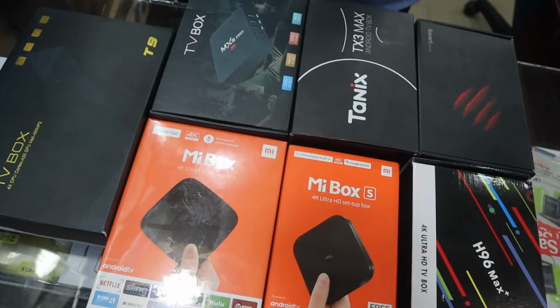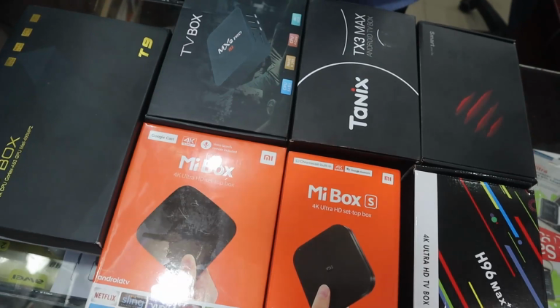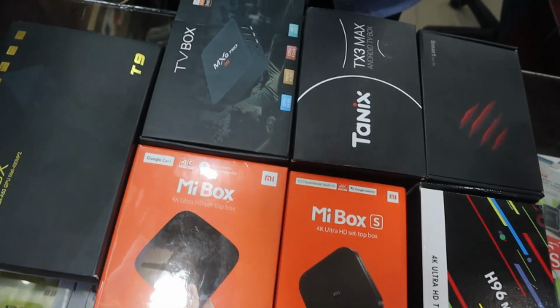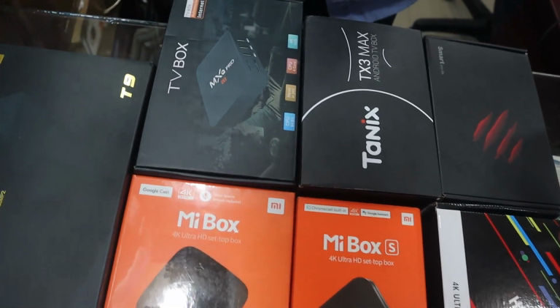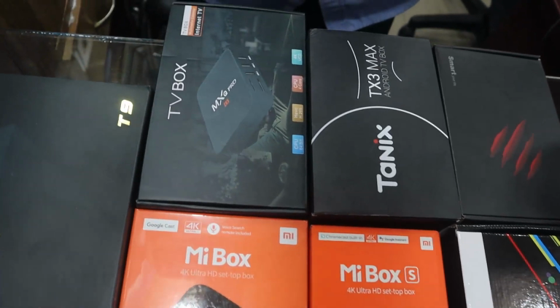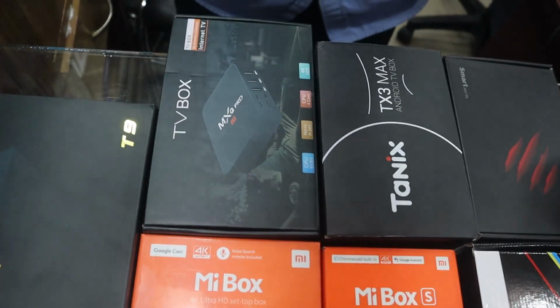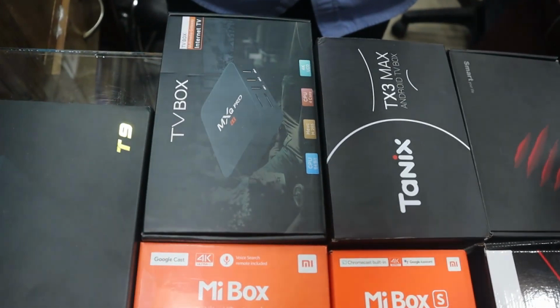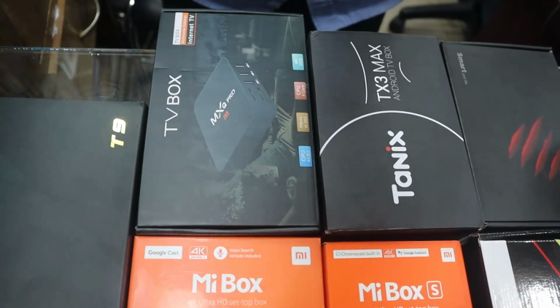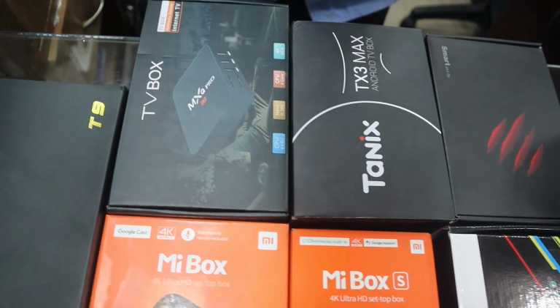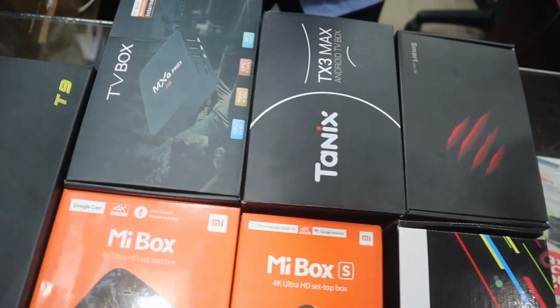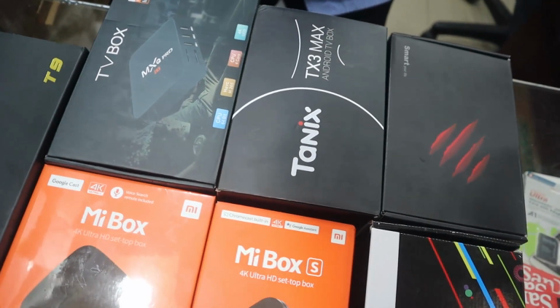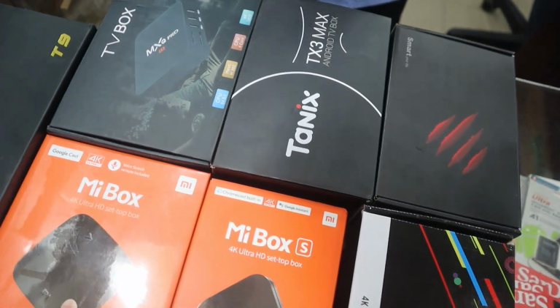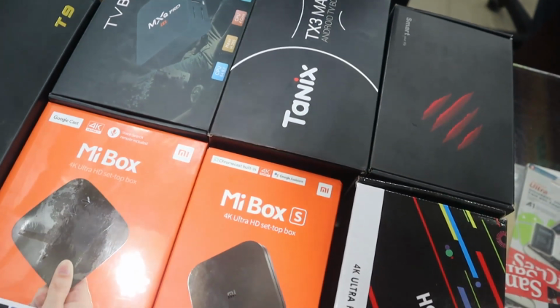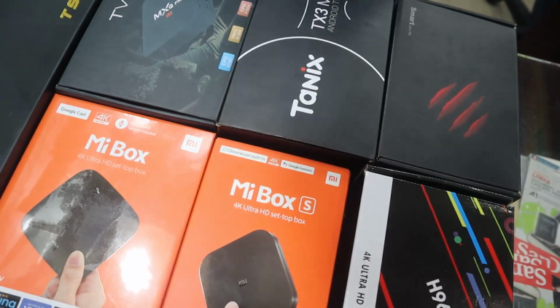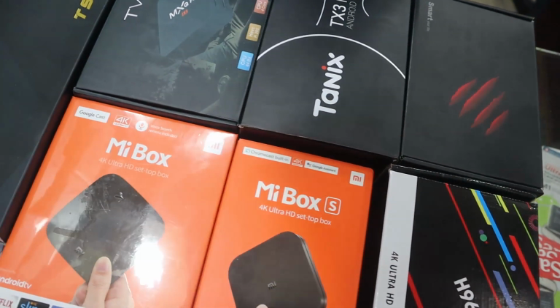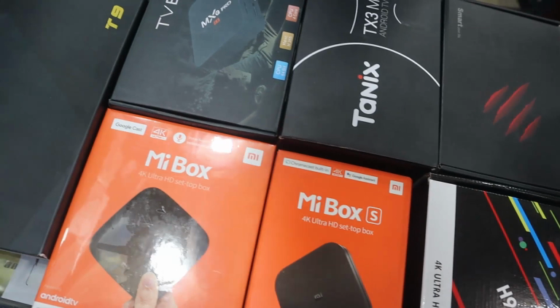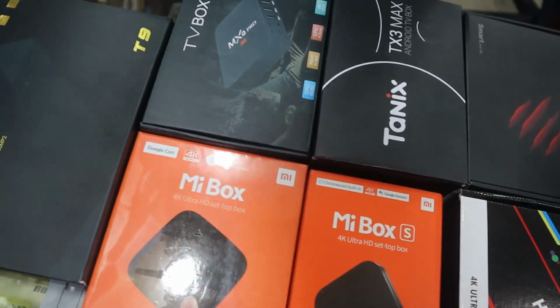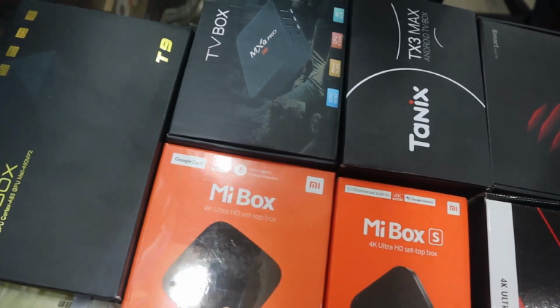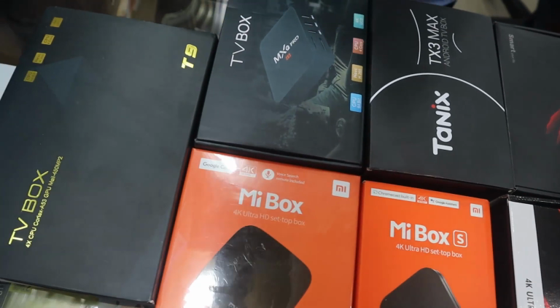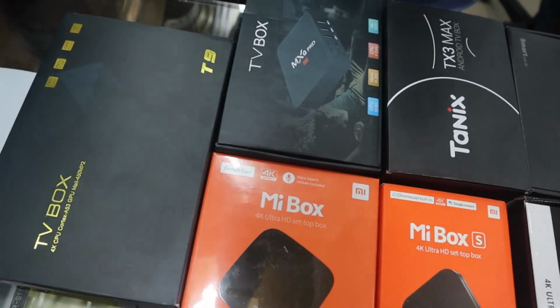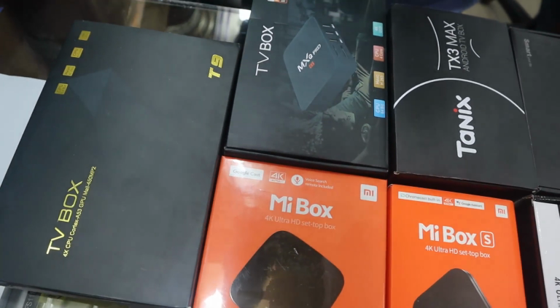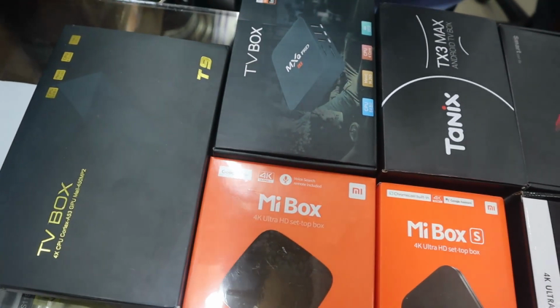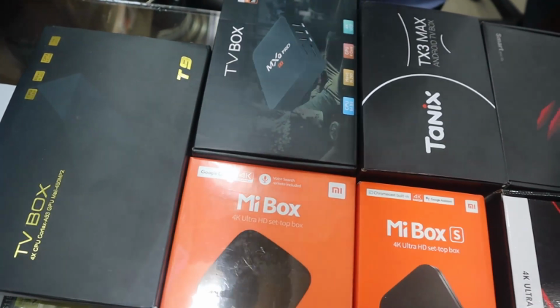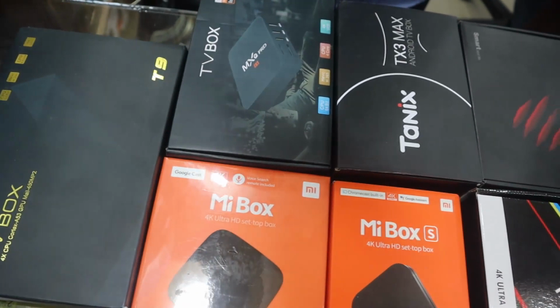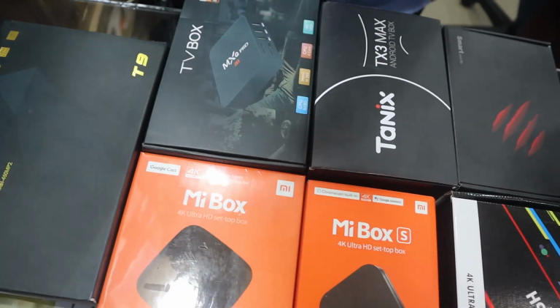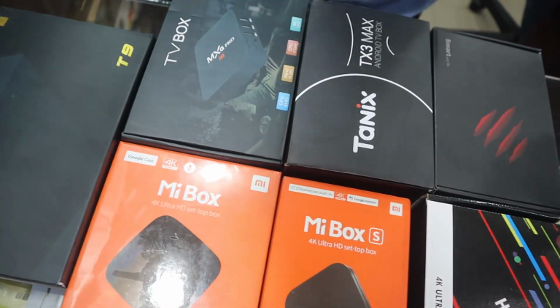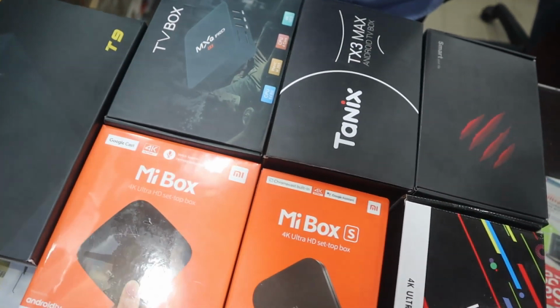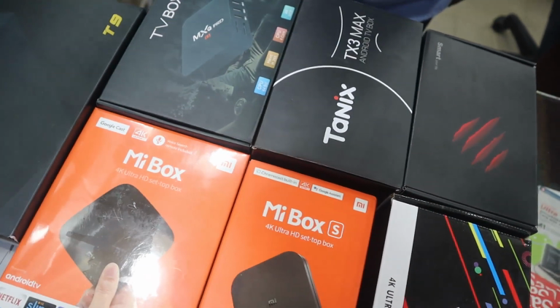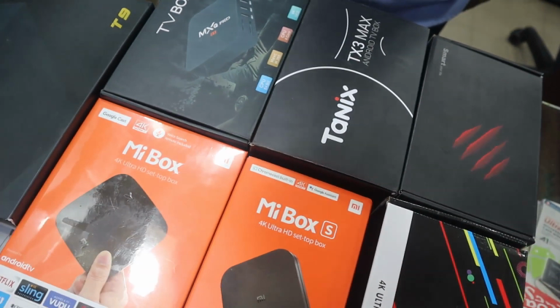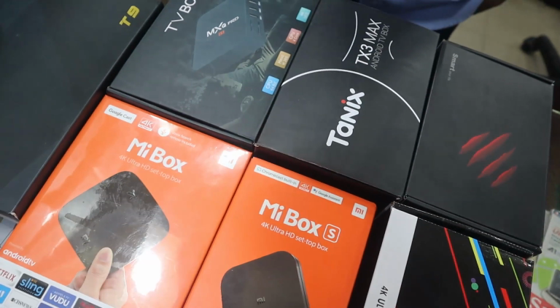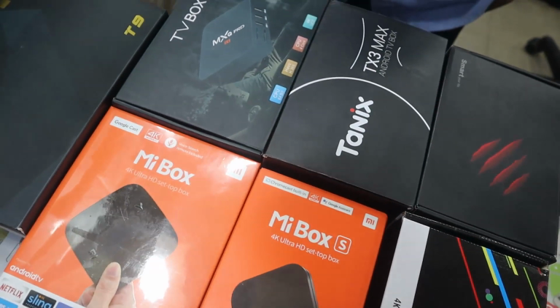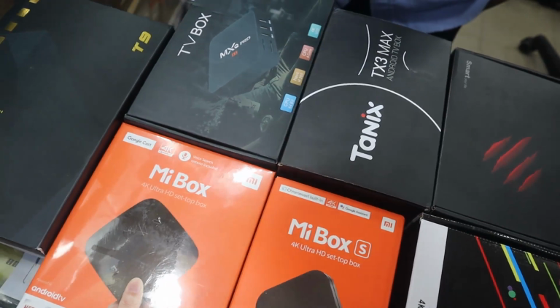So friends, in this video we will see some Android TV boxes and we will comment on how many TV boxes are available.